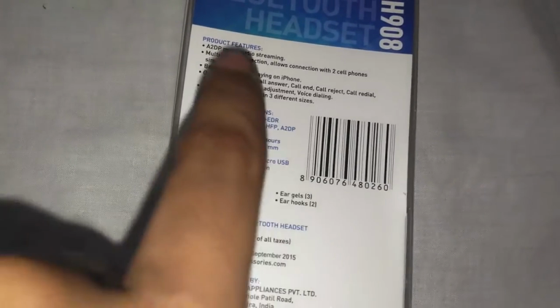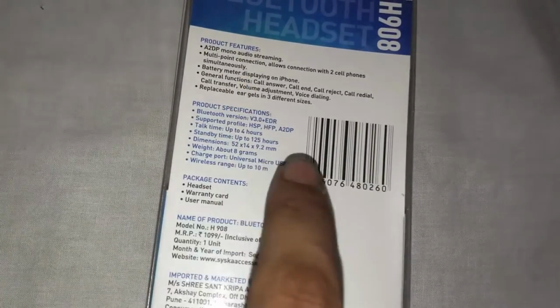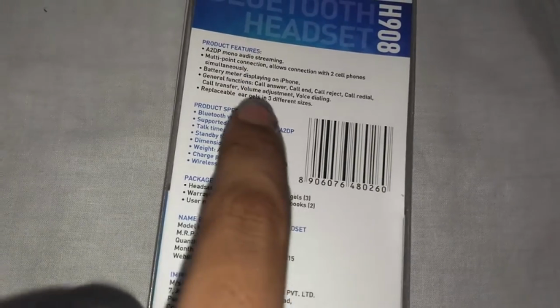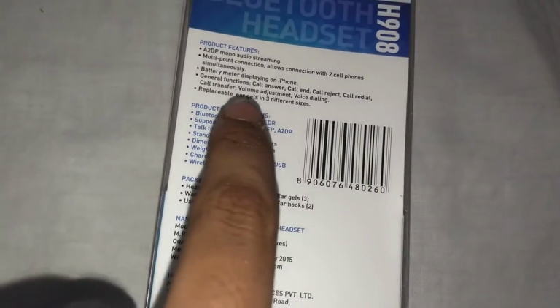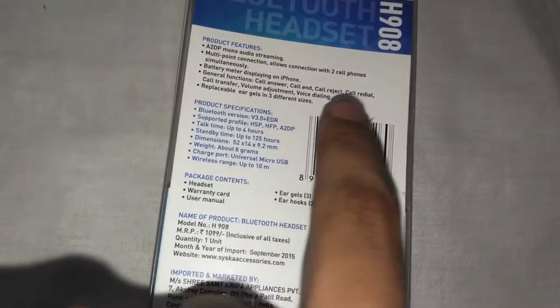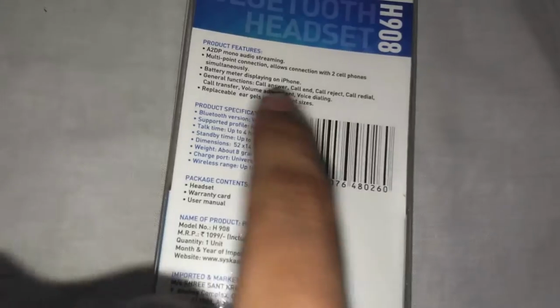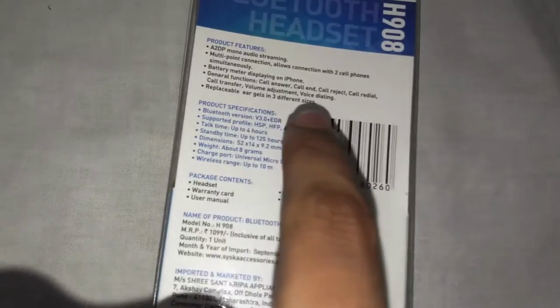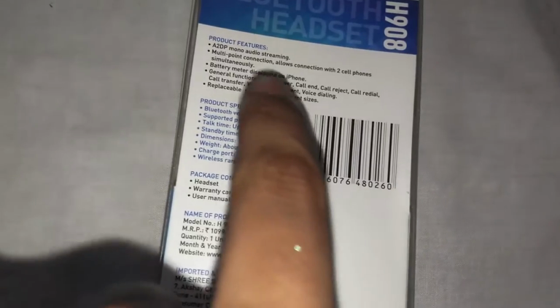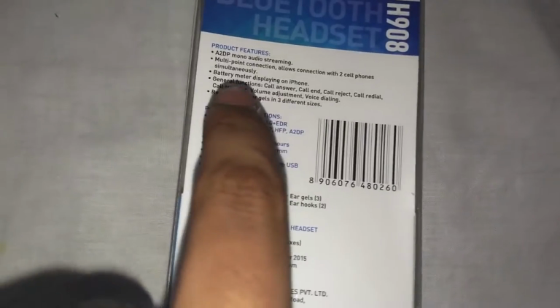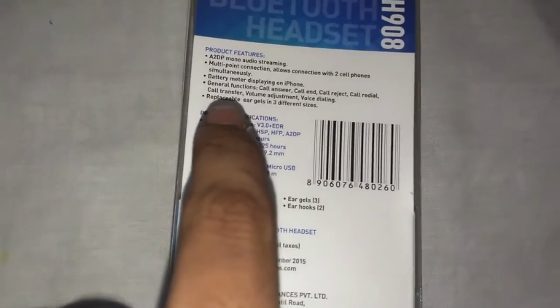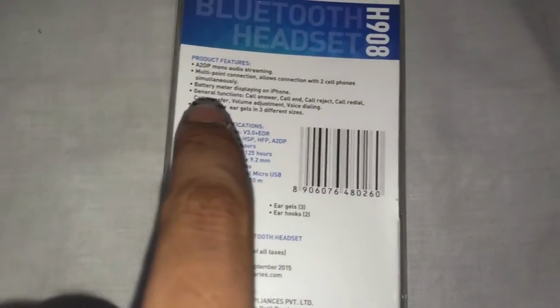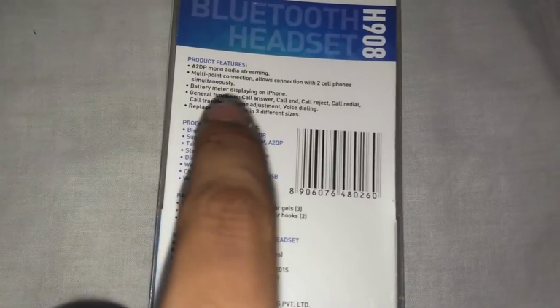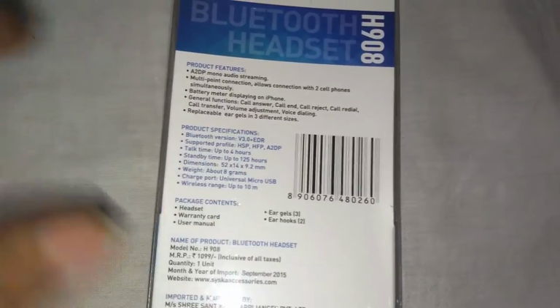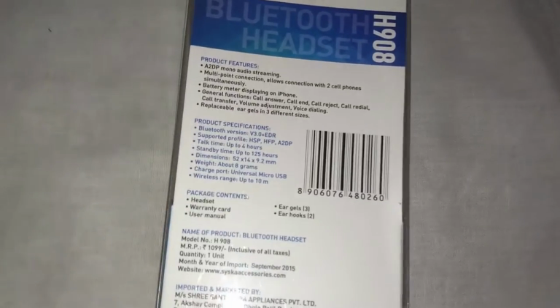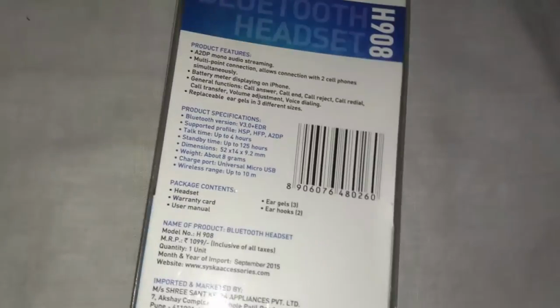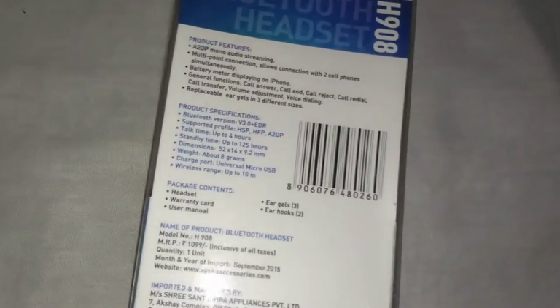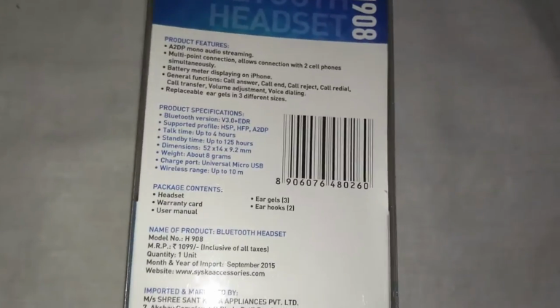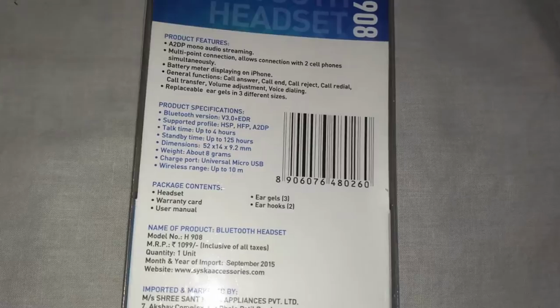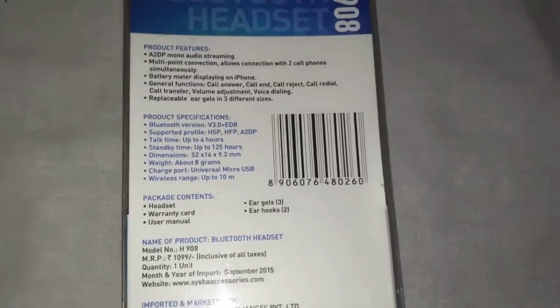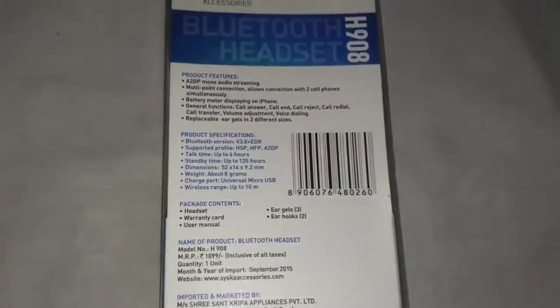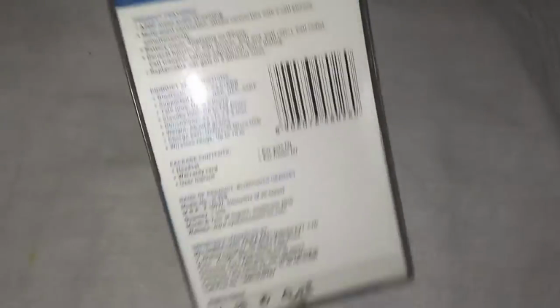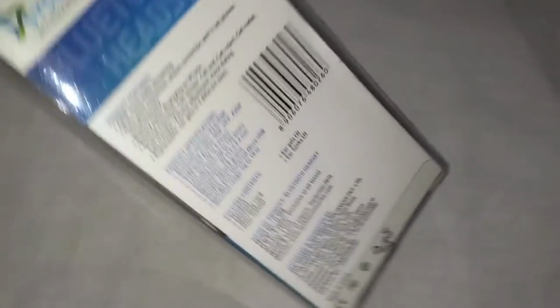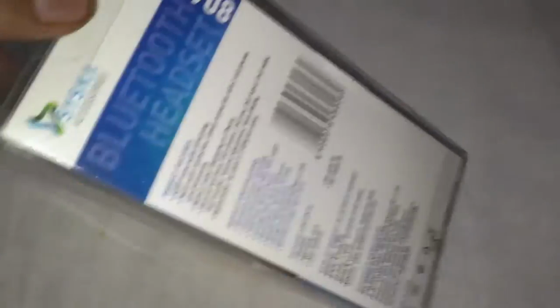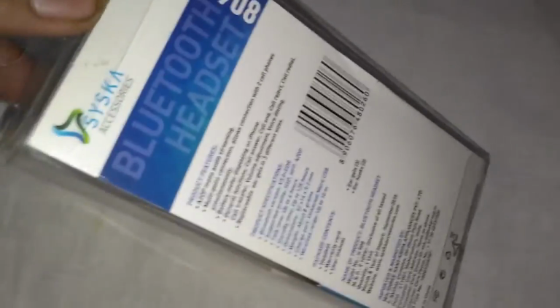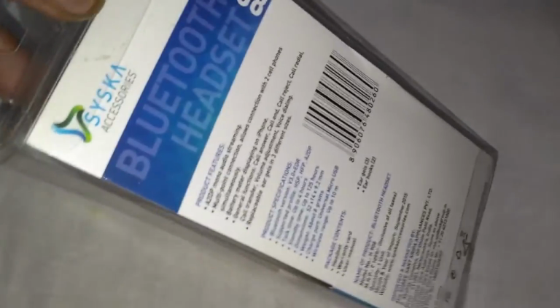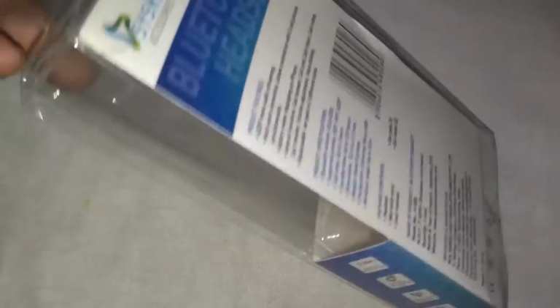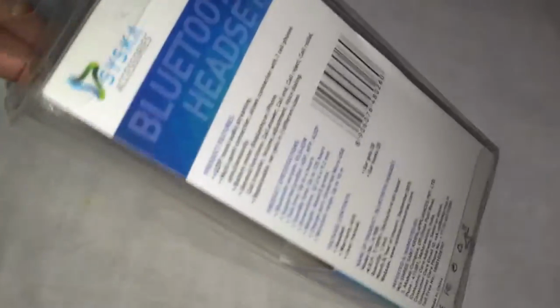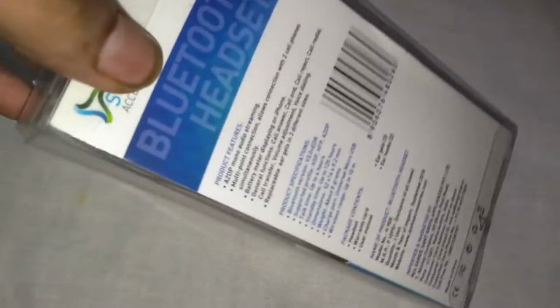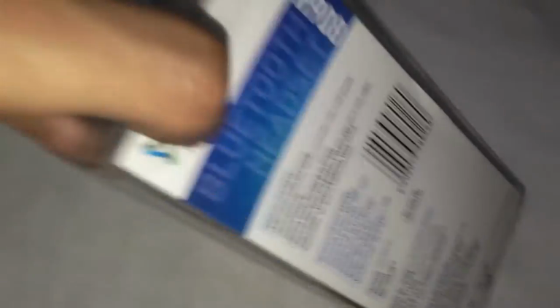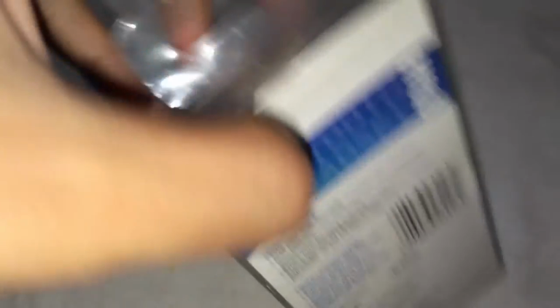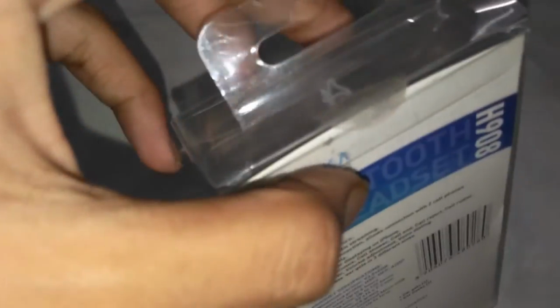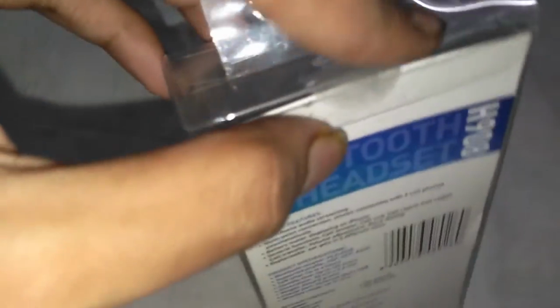It's mono audio and these are some of its functions. It also has battery meter displaying on your phone, but only if you are having an iPhone. I don't know why that is.